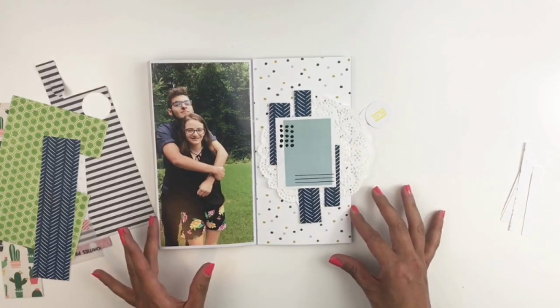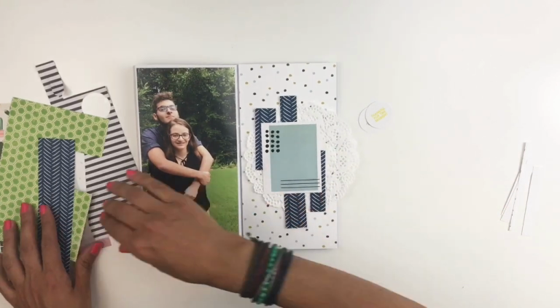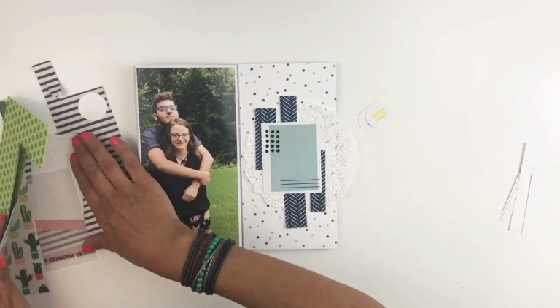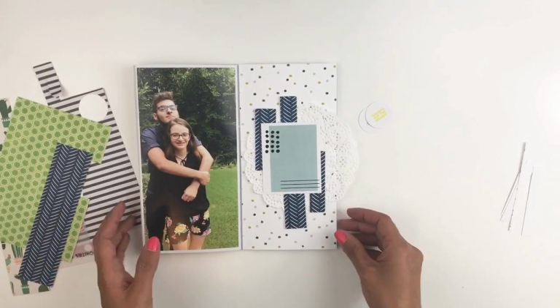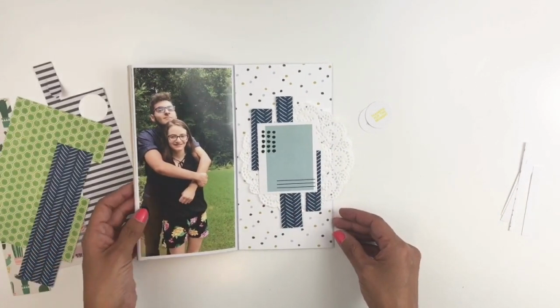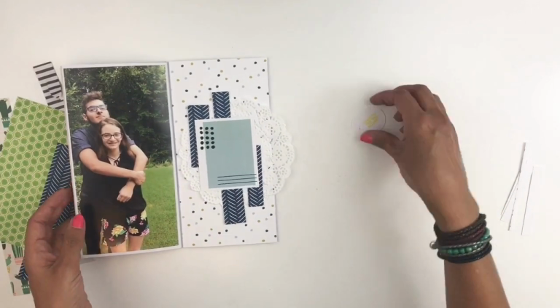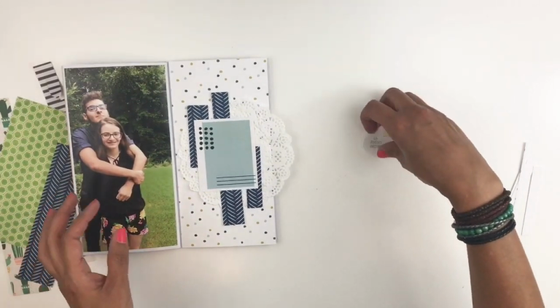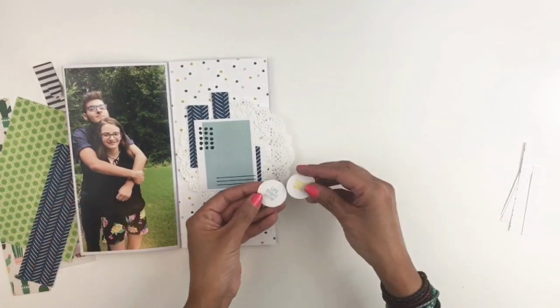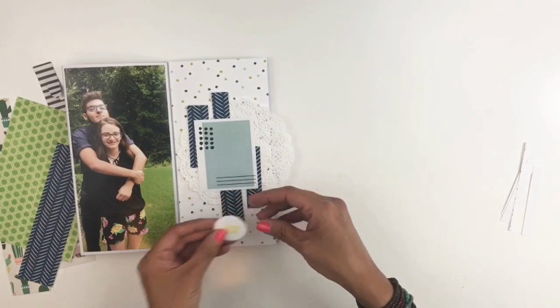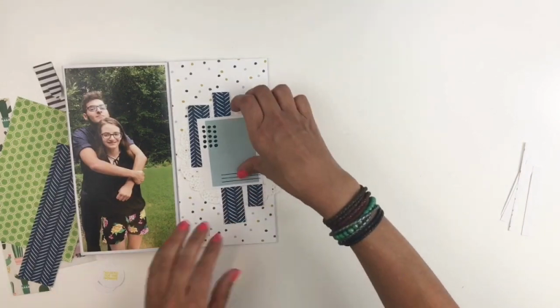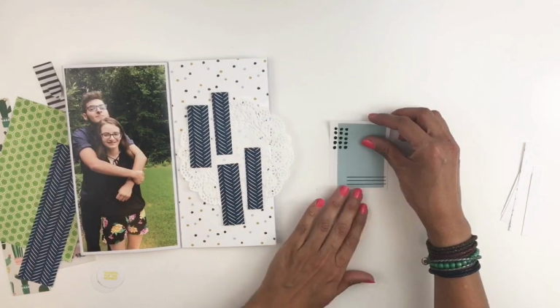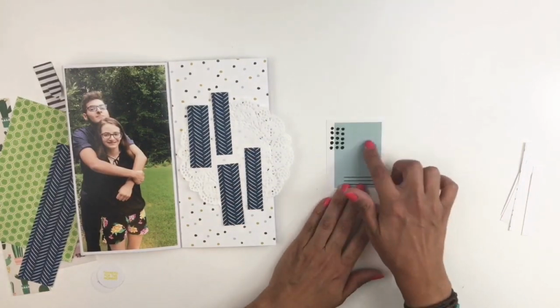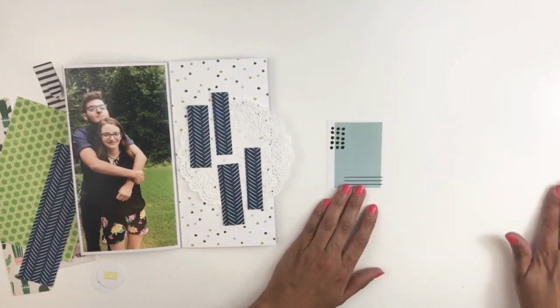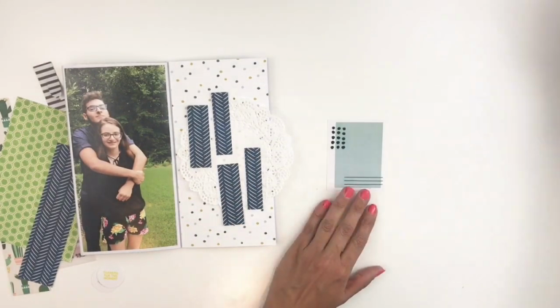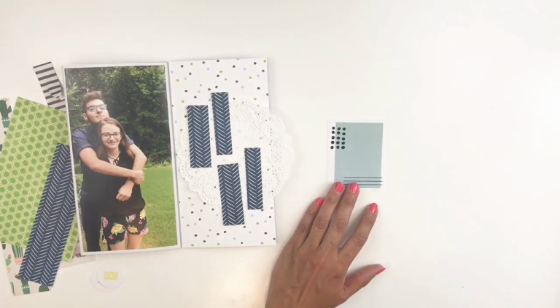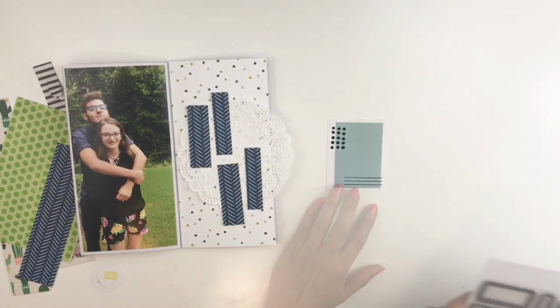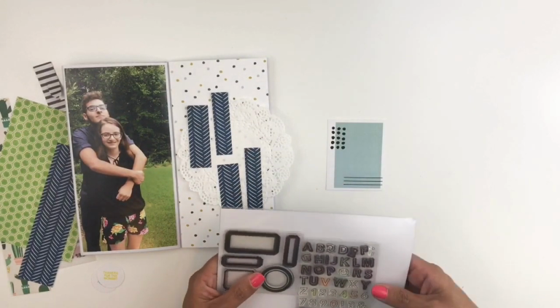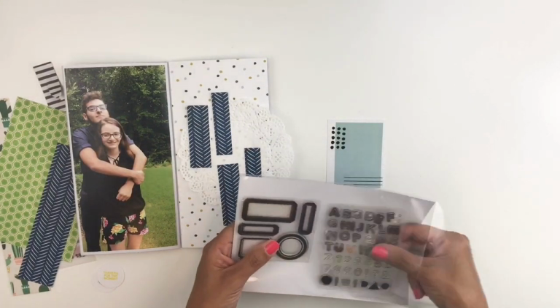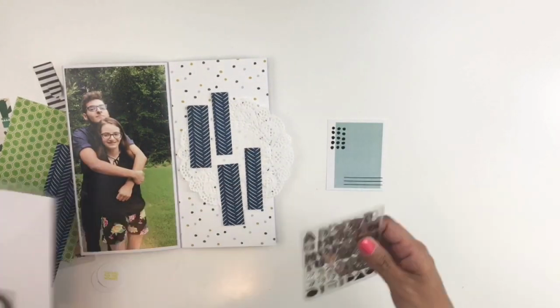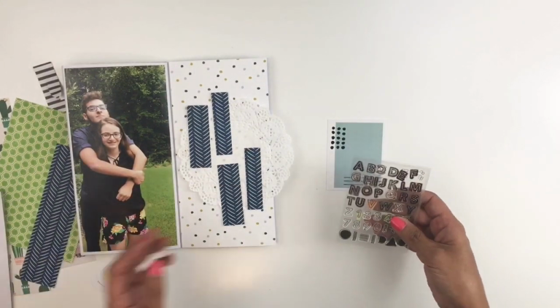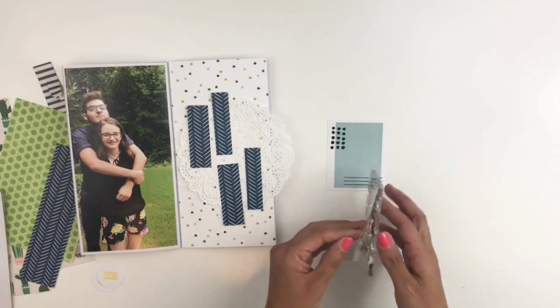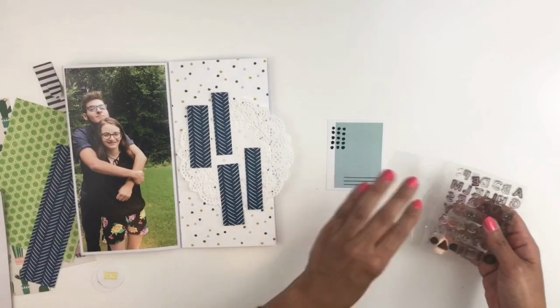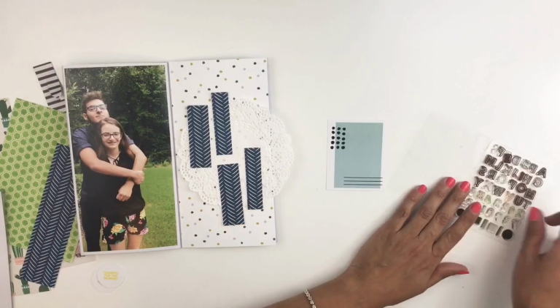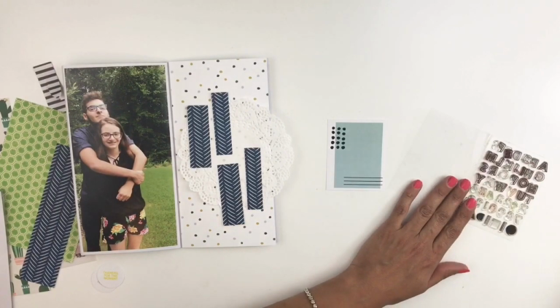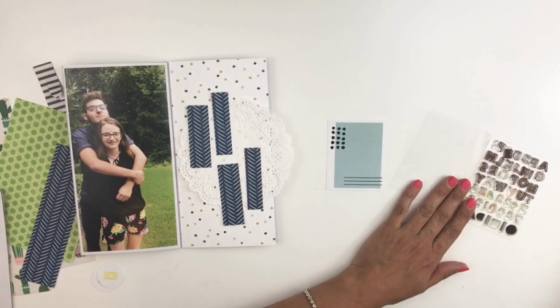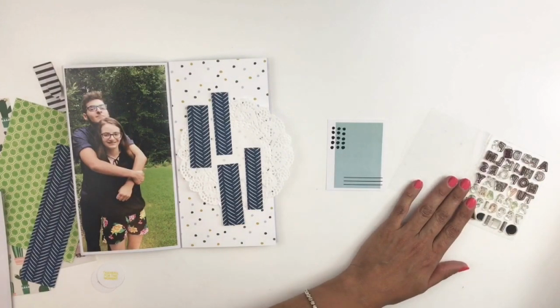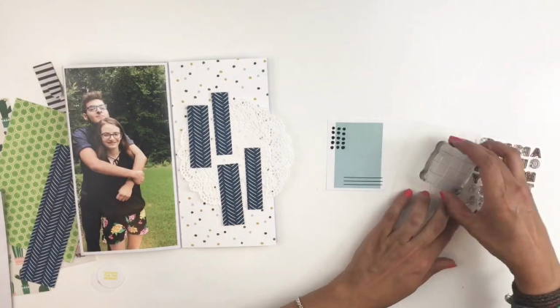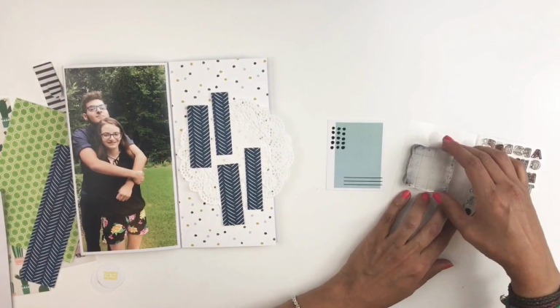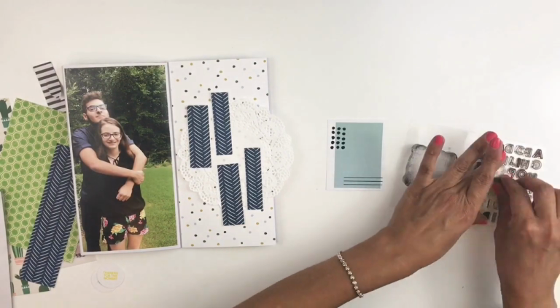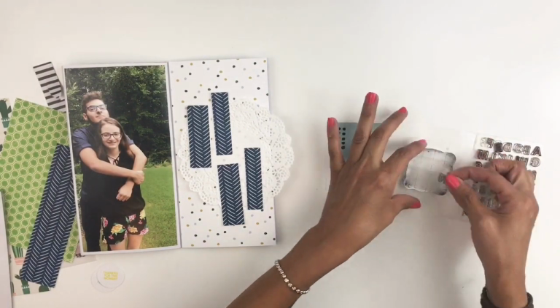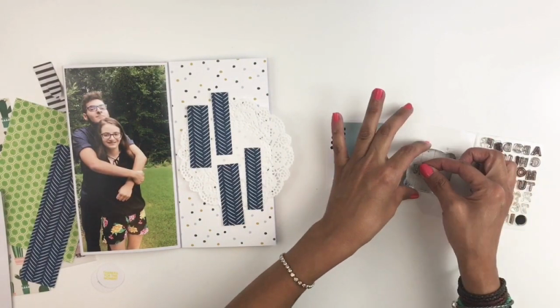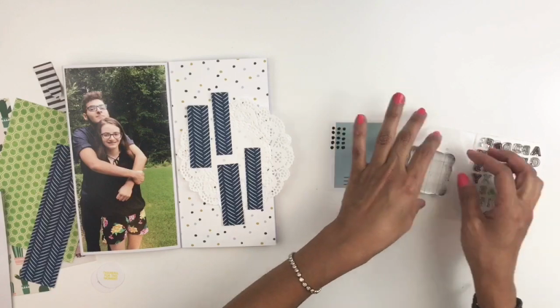I'm going to set my layout aside because I want to stamp on this card. I decide I will stamp out 'this is what matters,' so I had to go through my stamps and choose the smallest set I have so it can fit in the card.